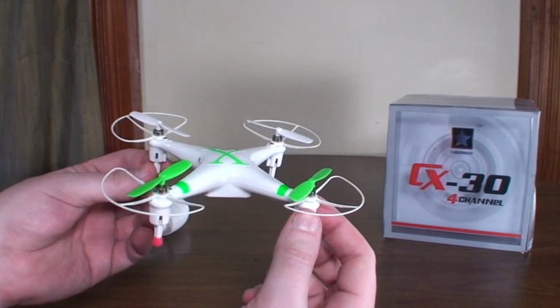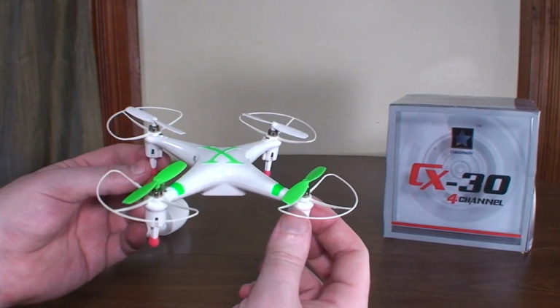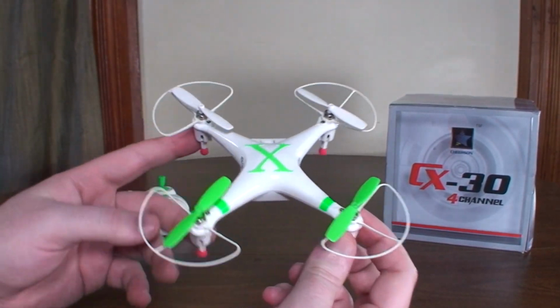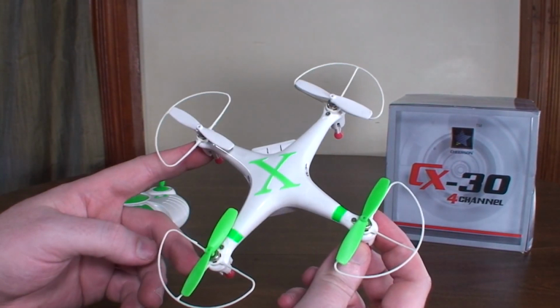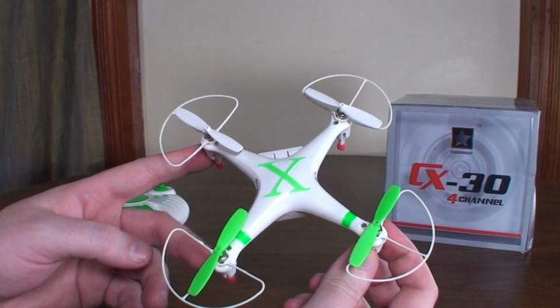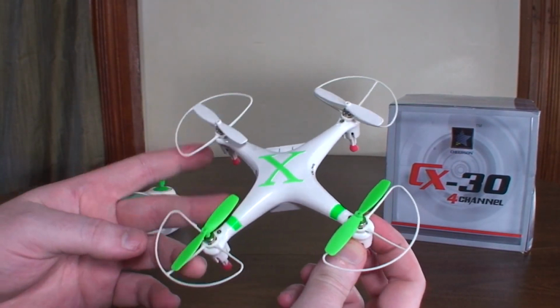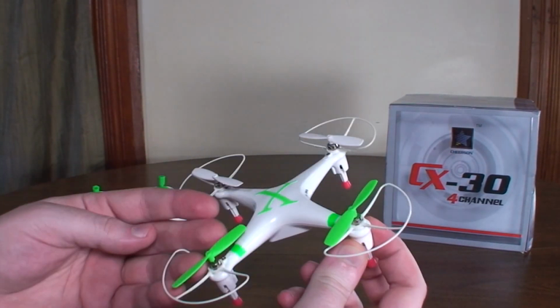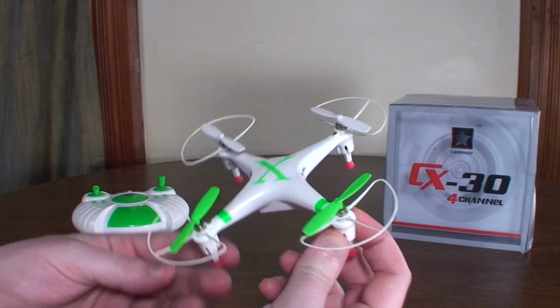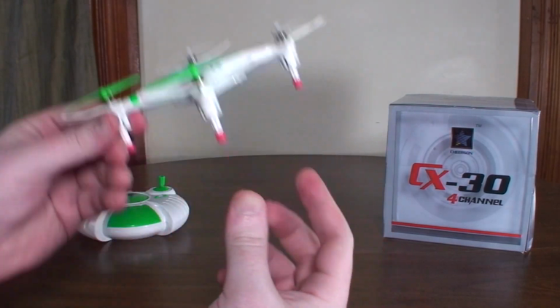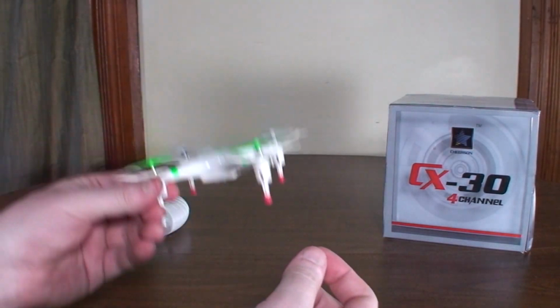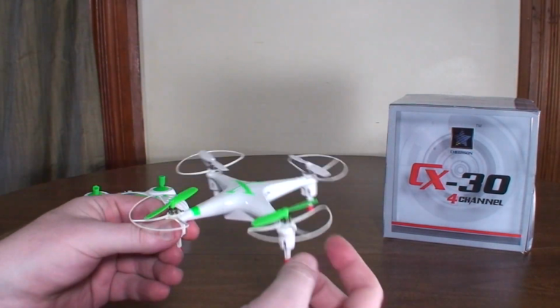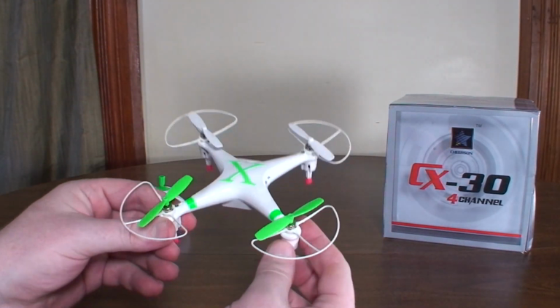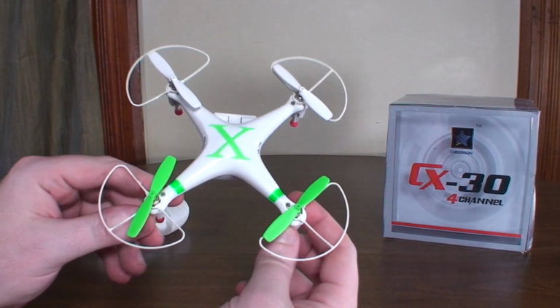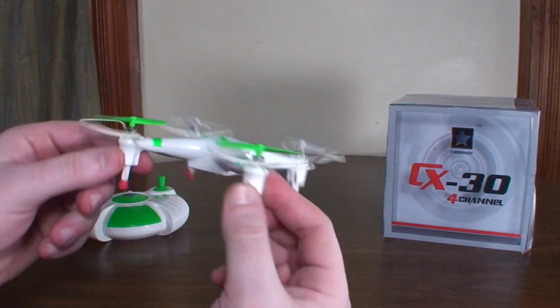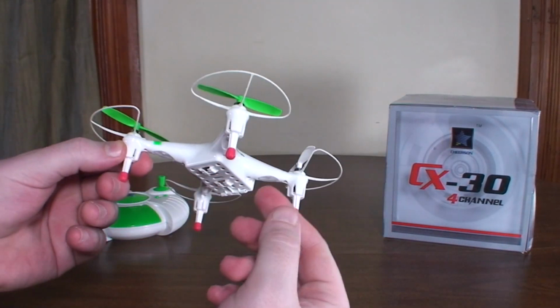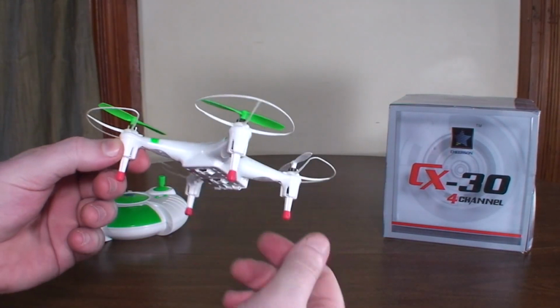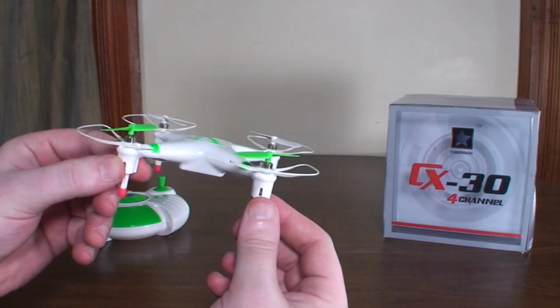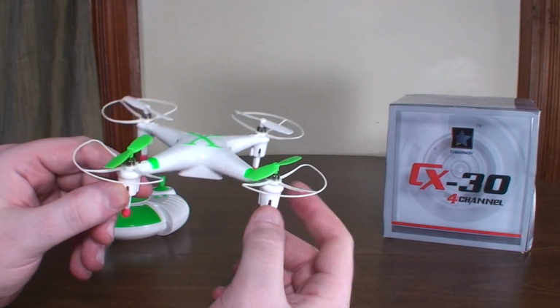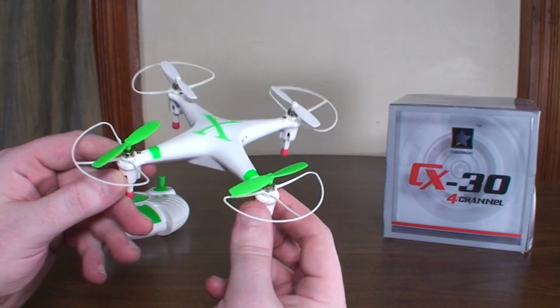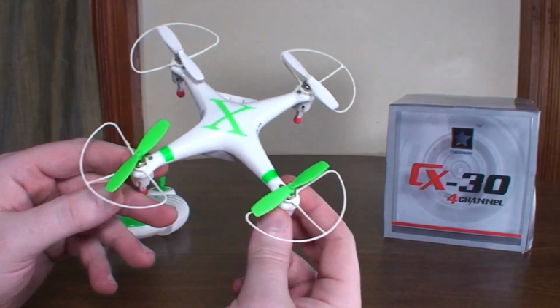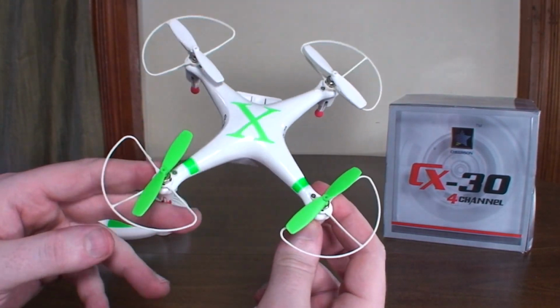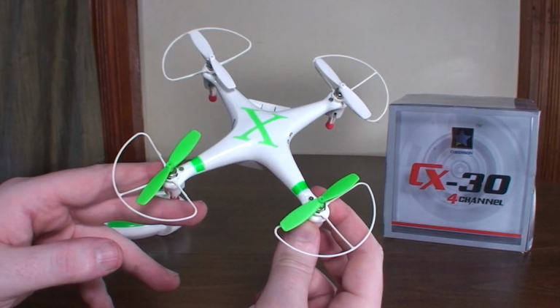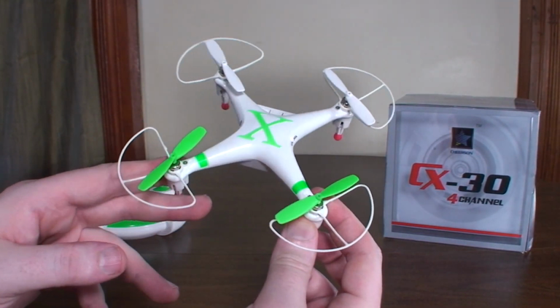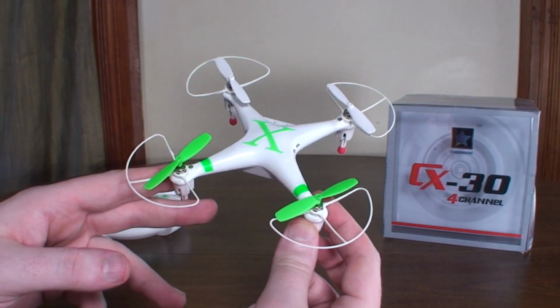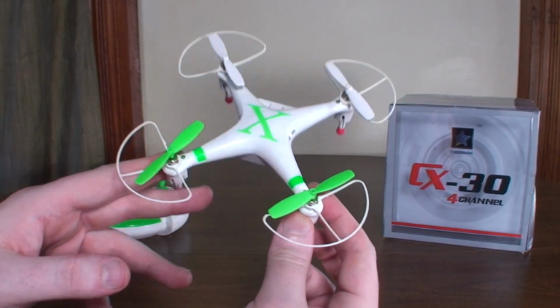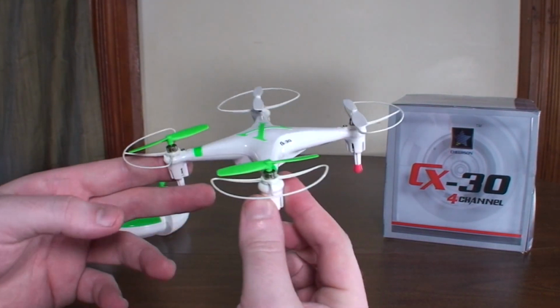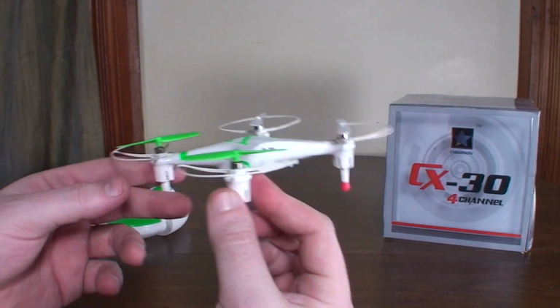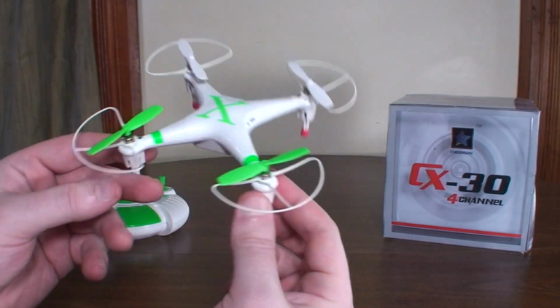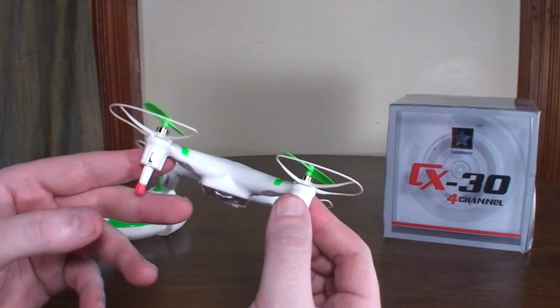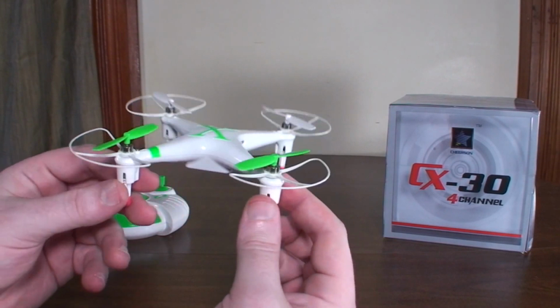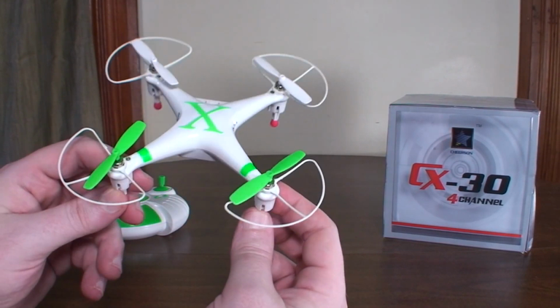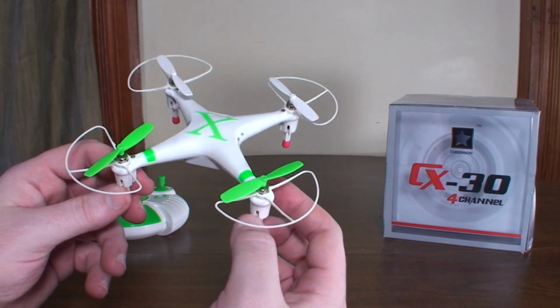There's no LVC warning, so when you do run out of battery it'll just suddenly fall out of the sky — there's no blinking lights to warn you or anything. You've got to be aware of your flight times and get it back to you before the battery dies.